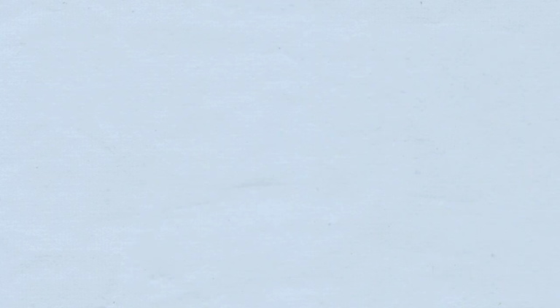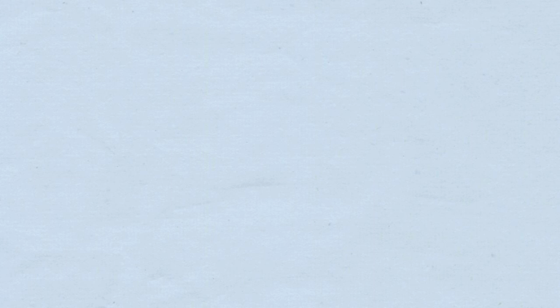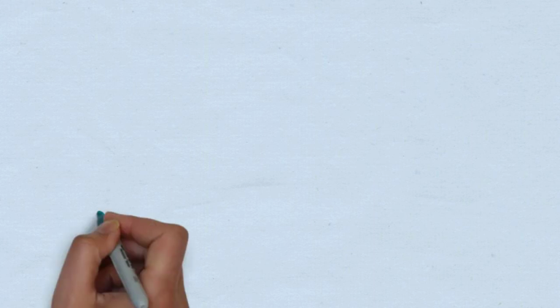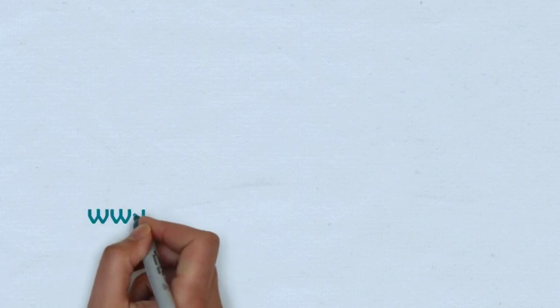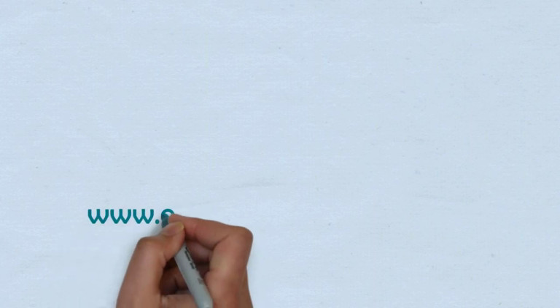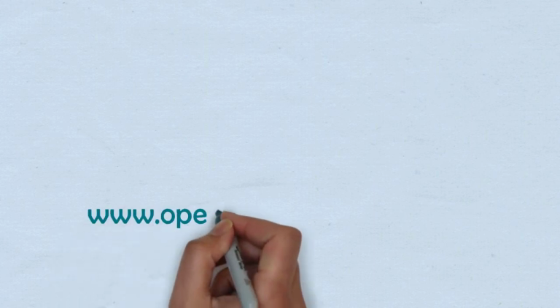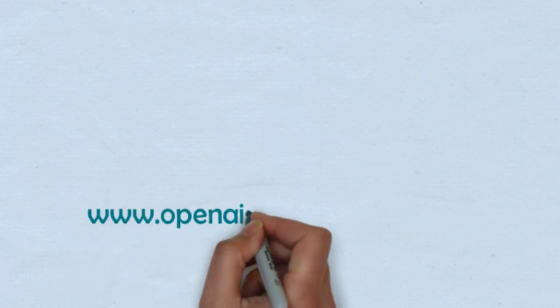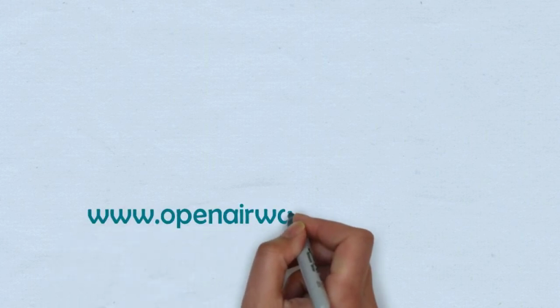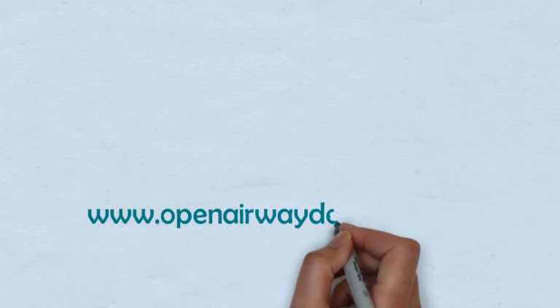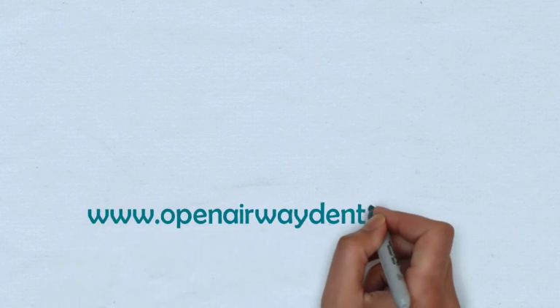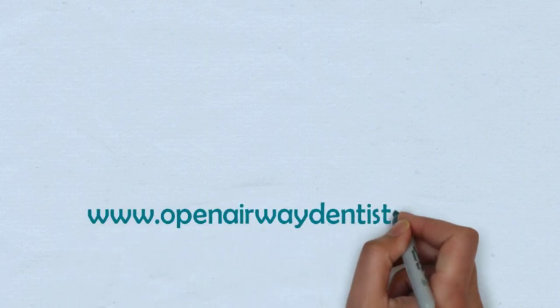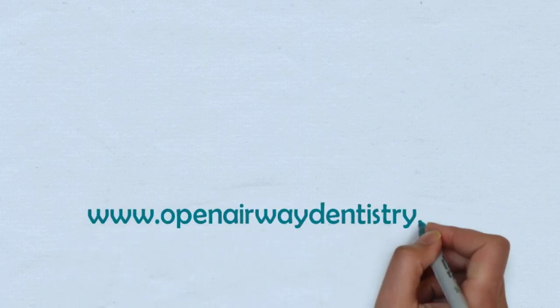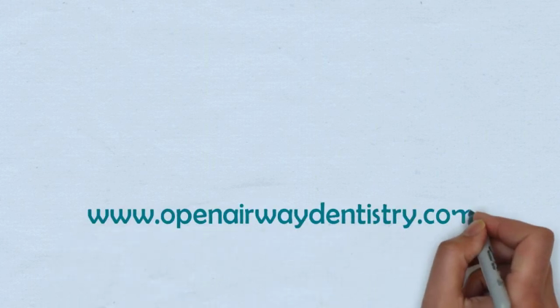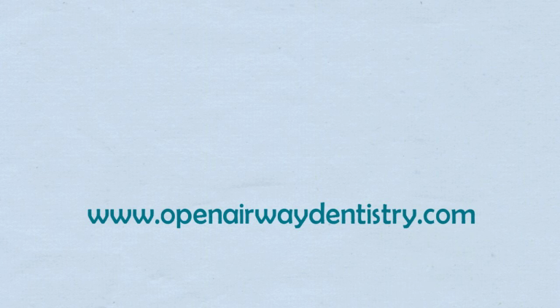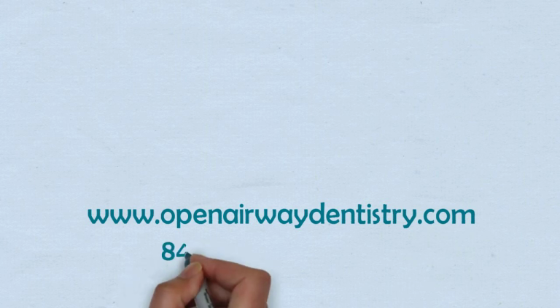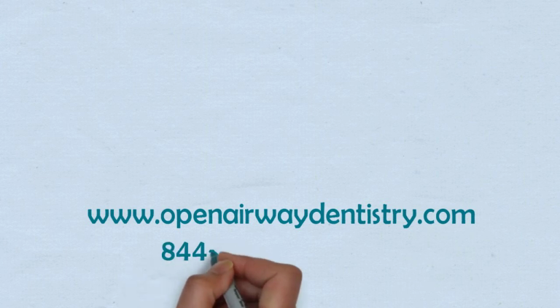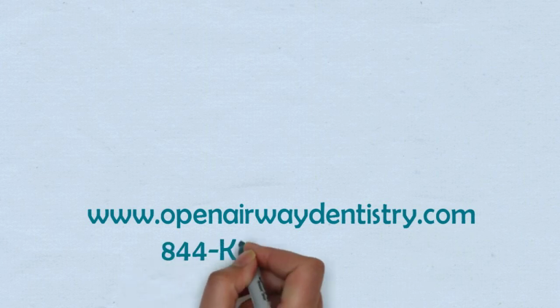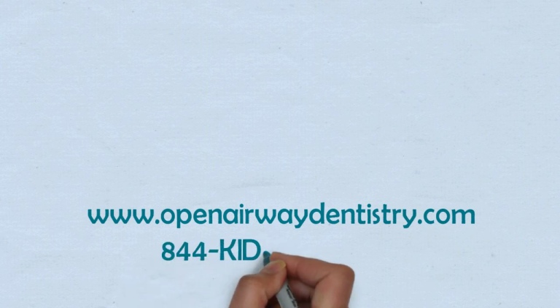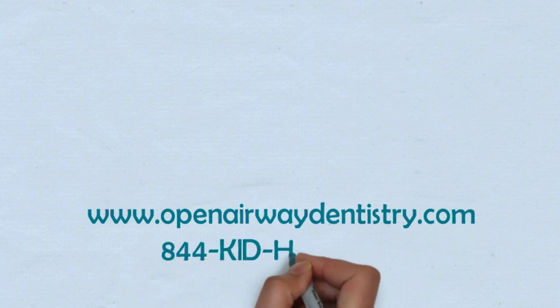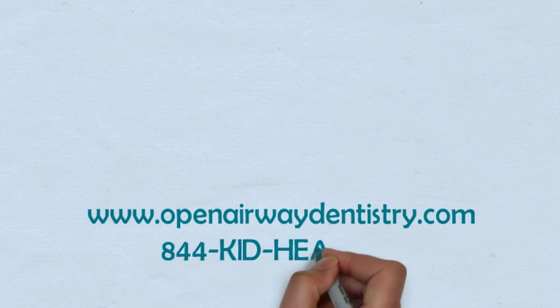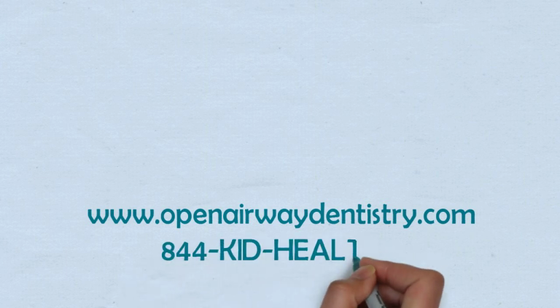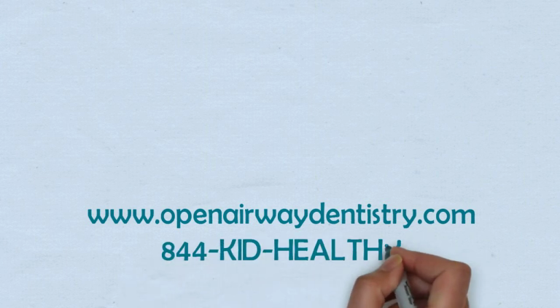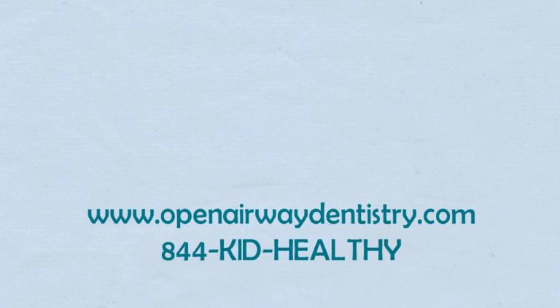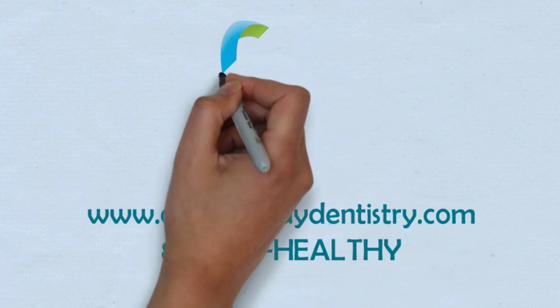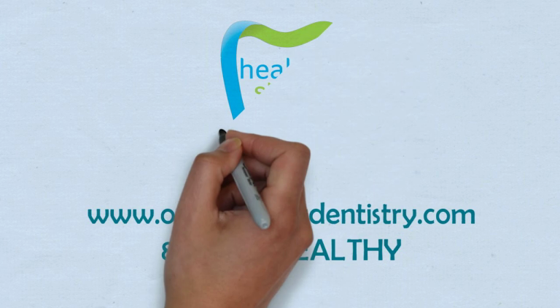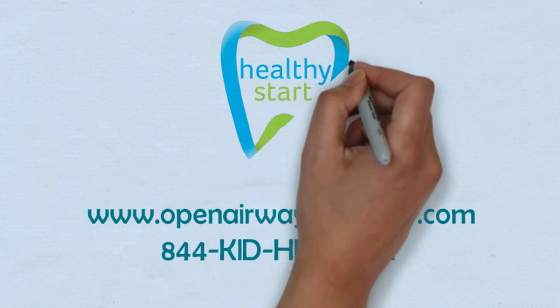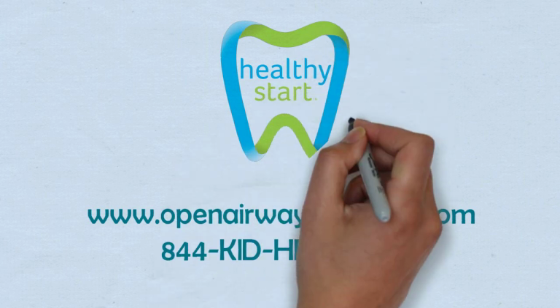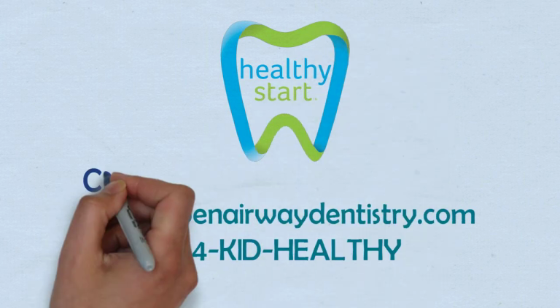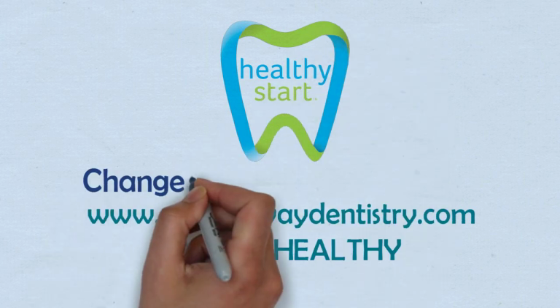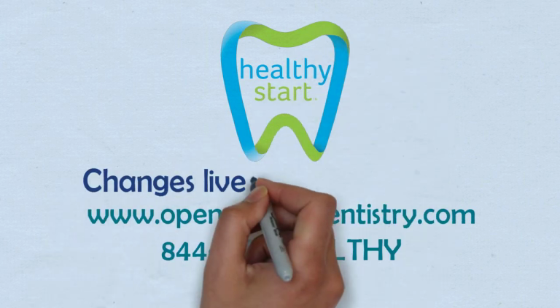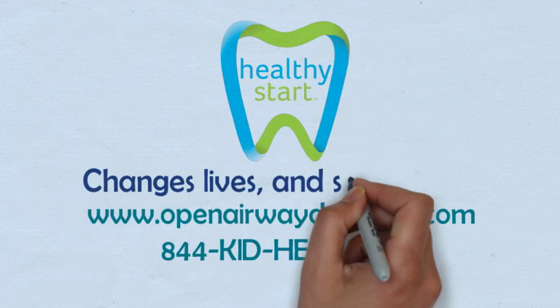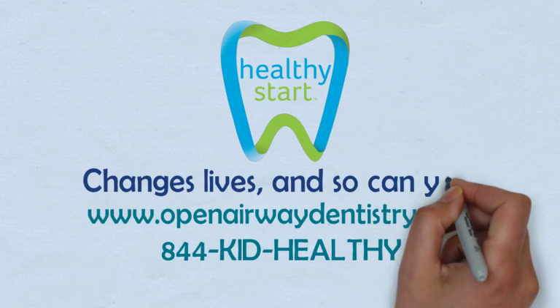Want to know more? Visit www.OpenAirwayDentistry.com or call 844-KID-HEALTHY. Don't wait! Healthy Start changes lives, and so can you!